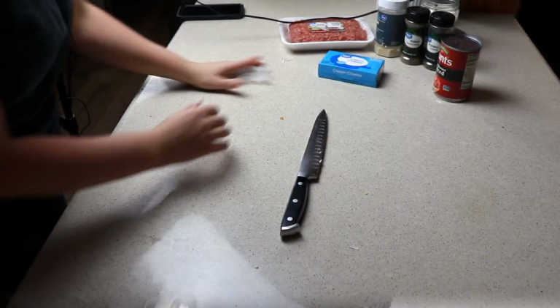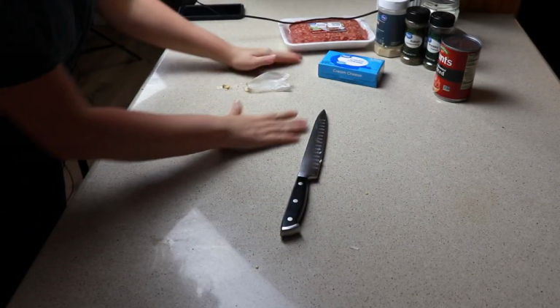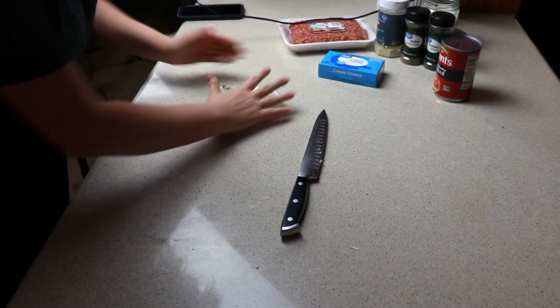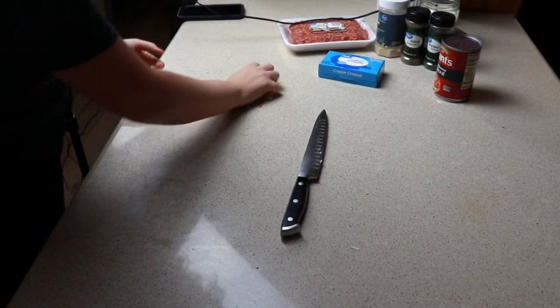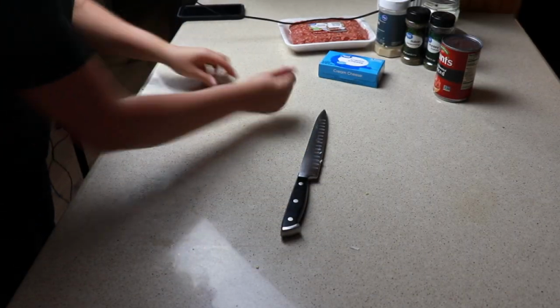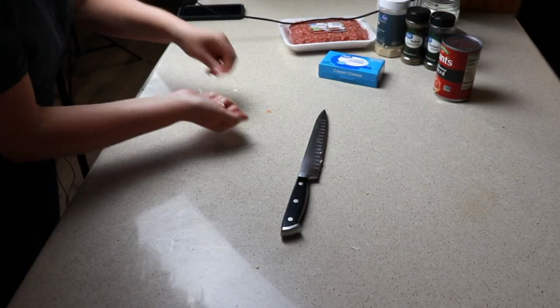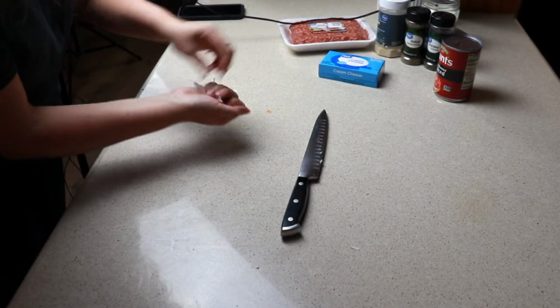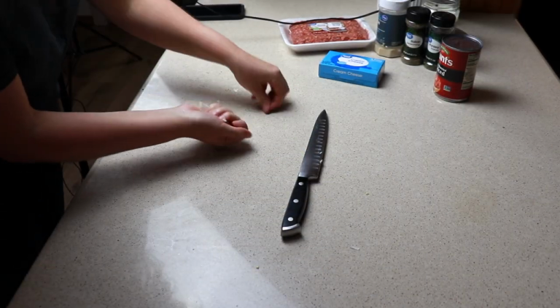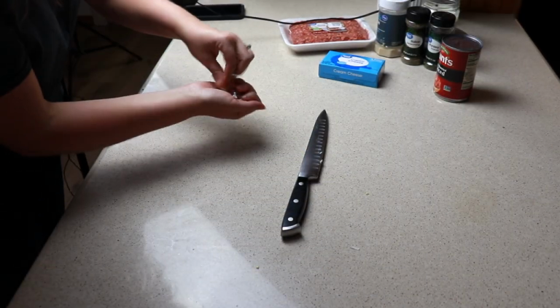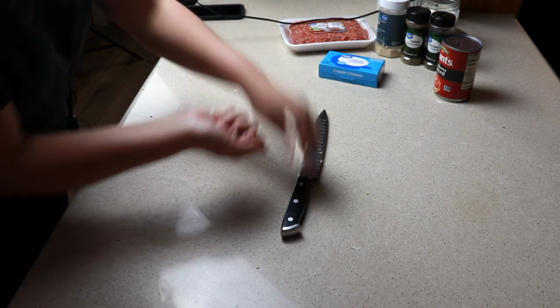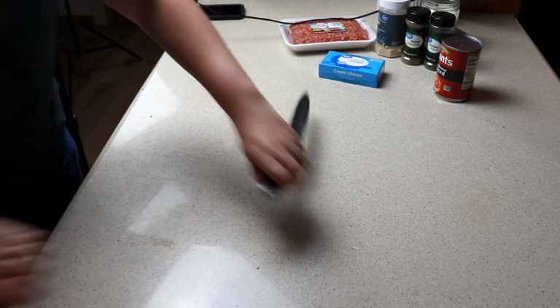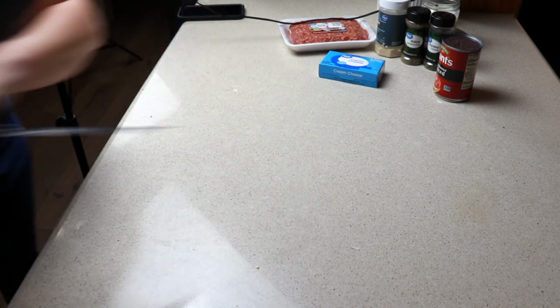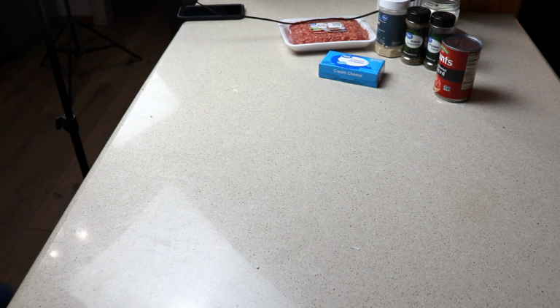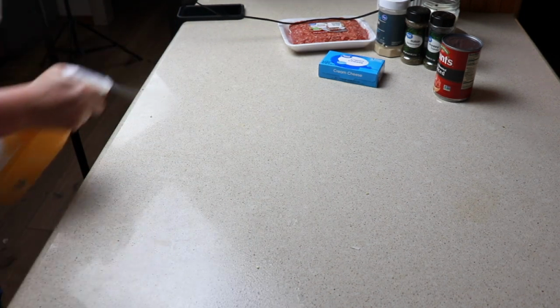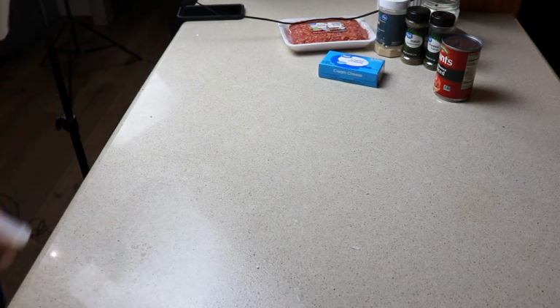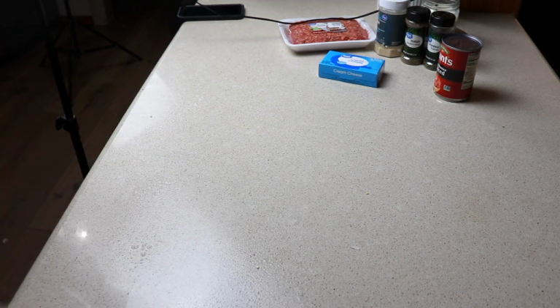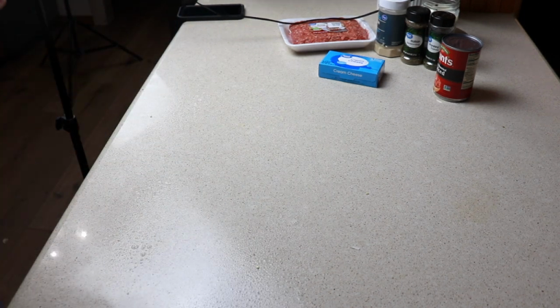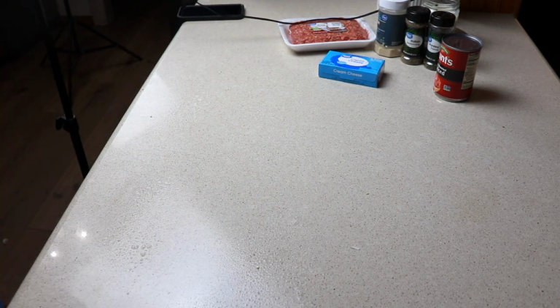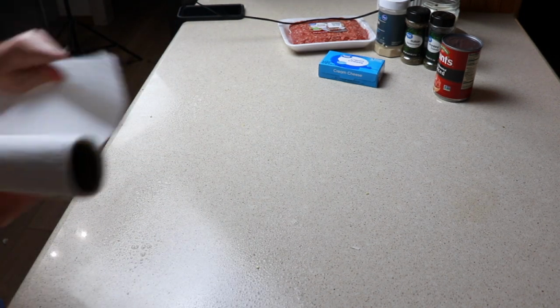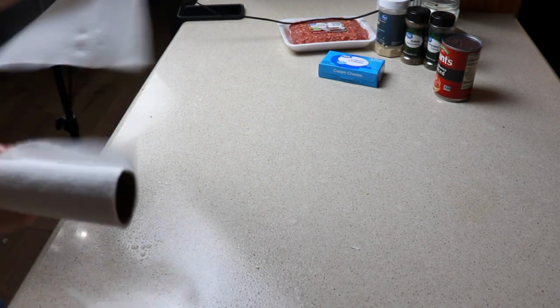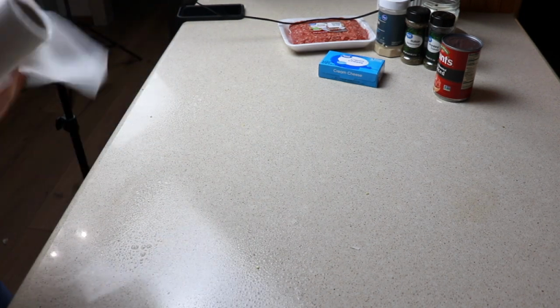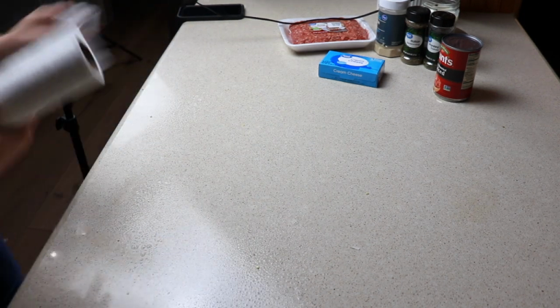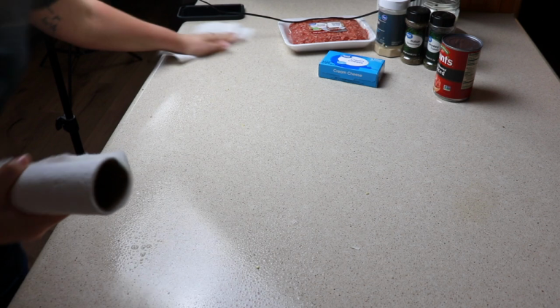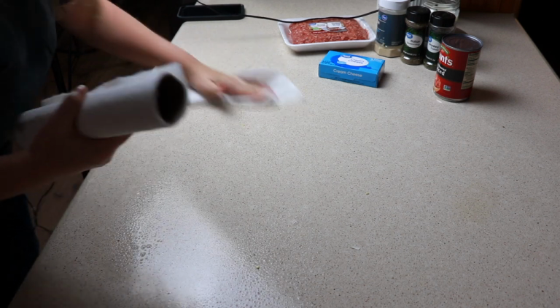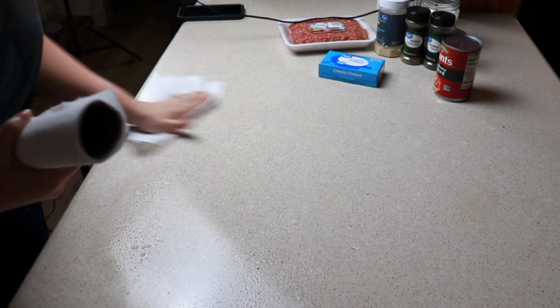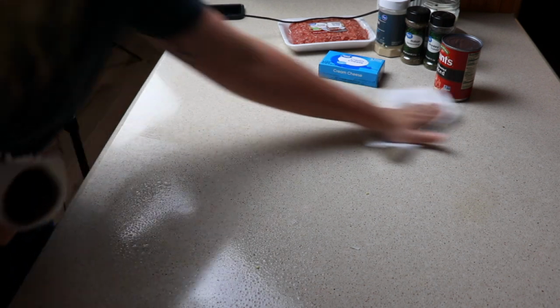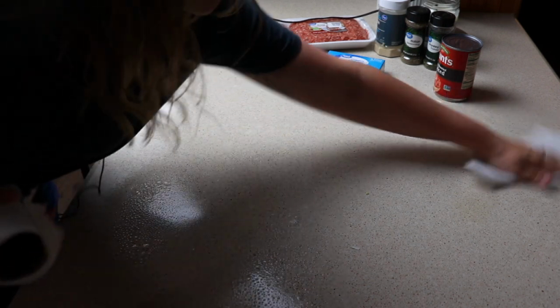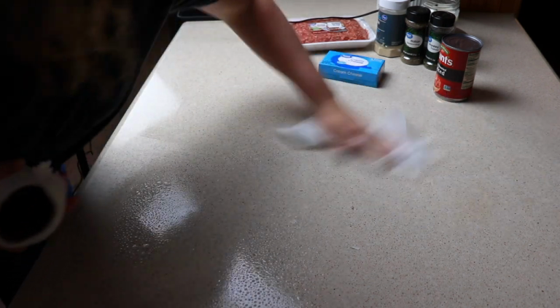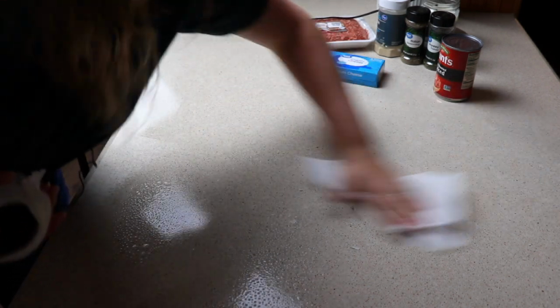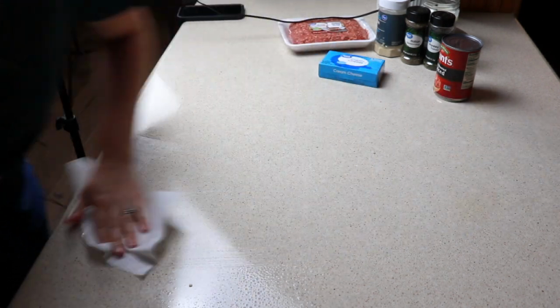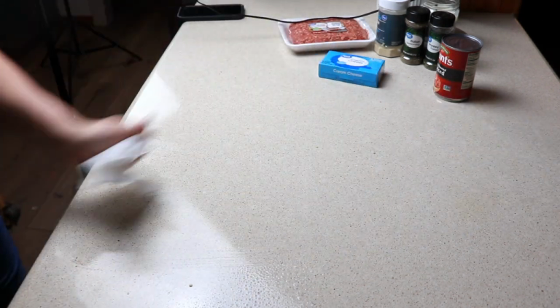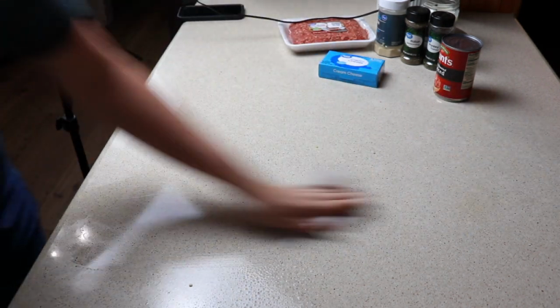While our onions and garlic are cooking down I'm going to go ahead and clean up my station. You want to make sure that you're working as you're going — that way when dinner is ready you can serve it and don't have to worry about cleaning up afterwards.